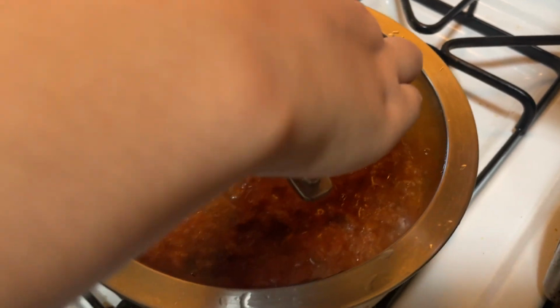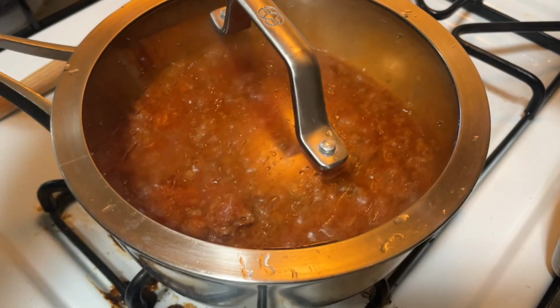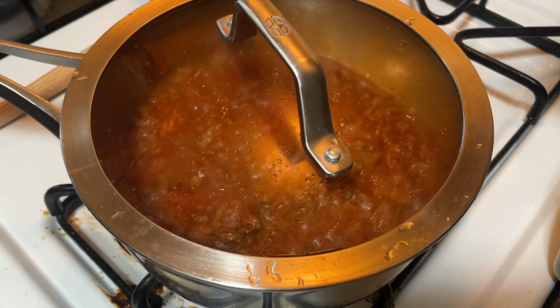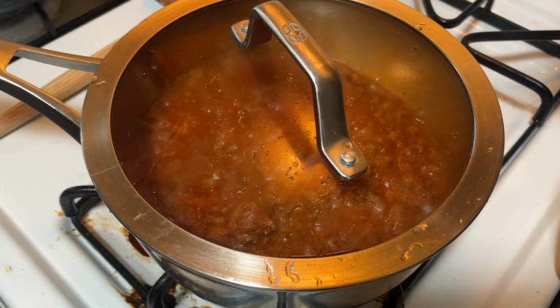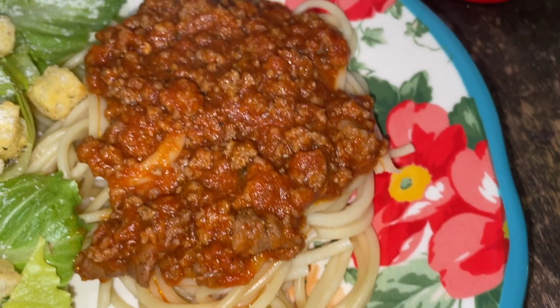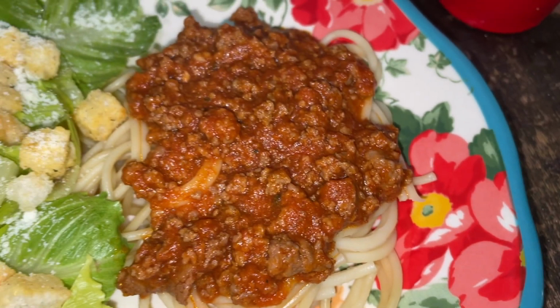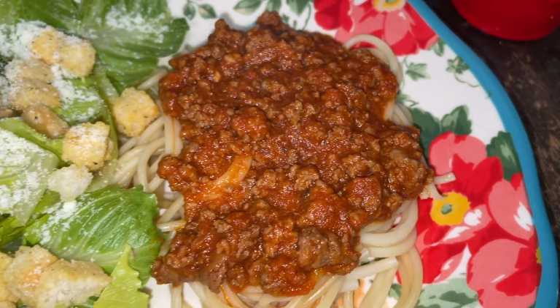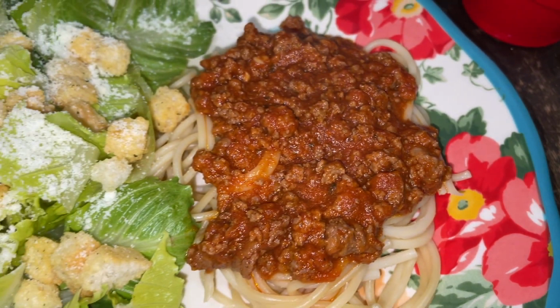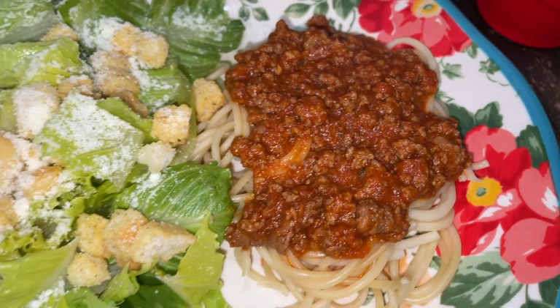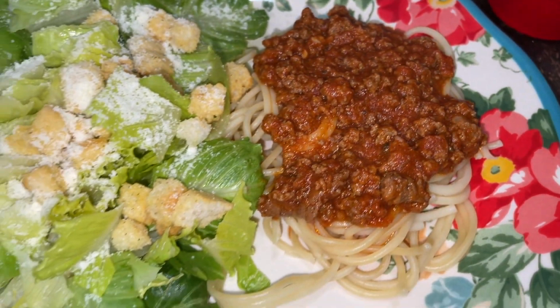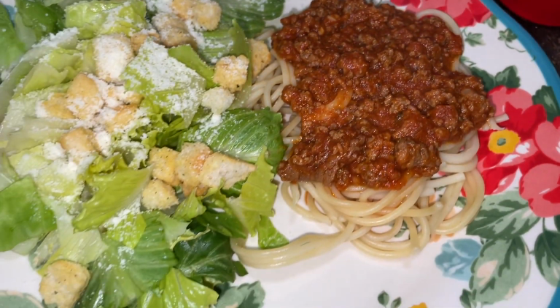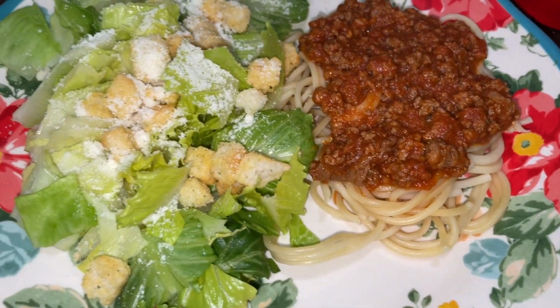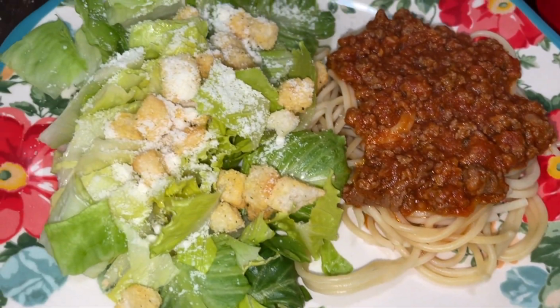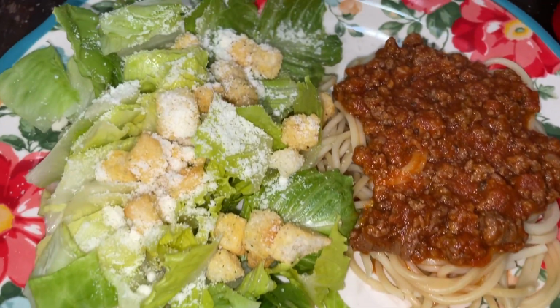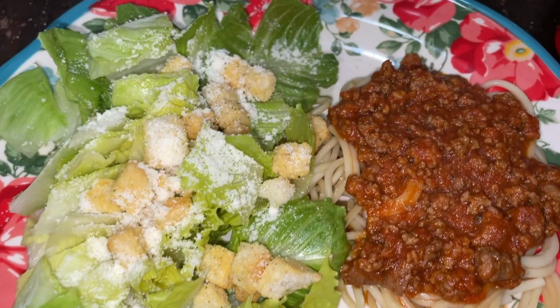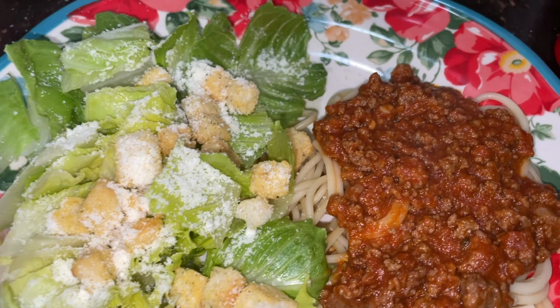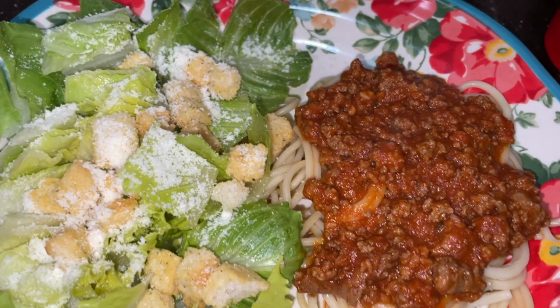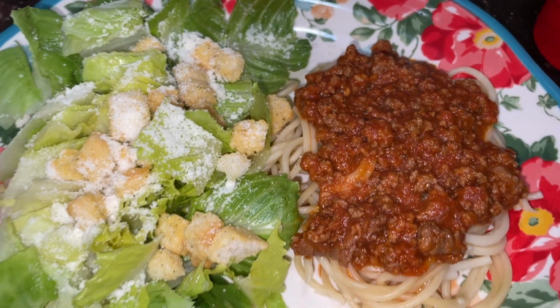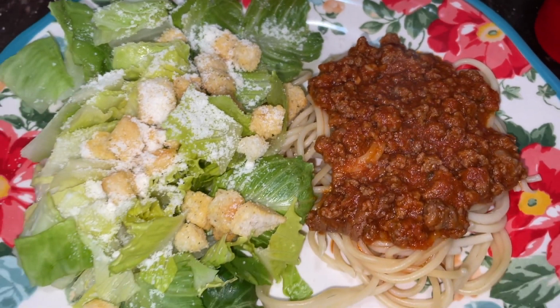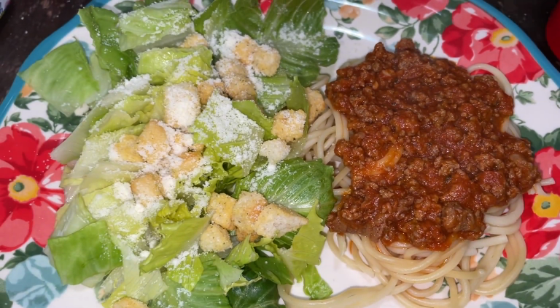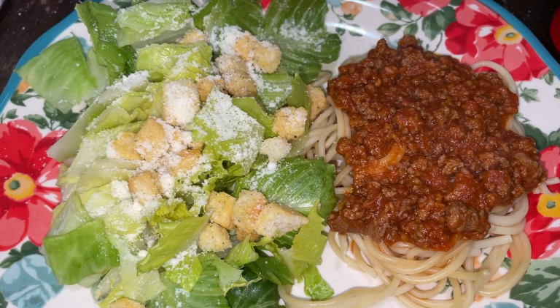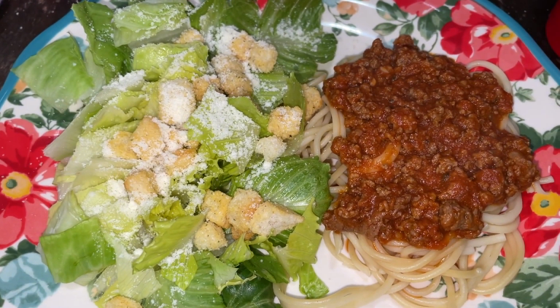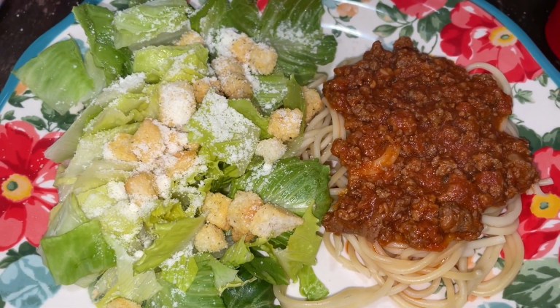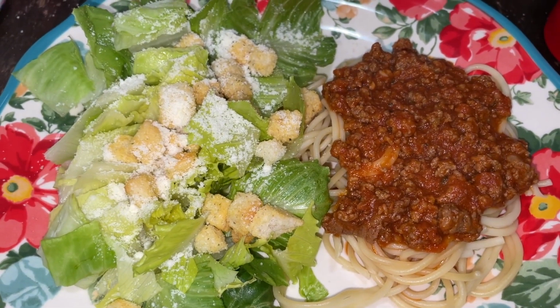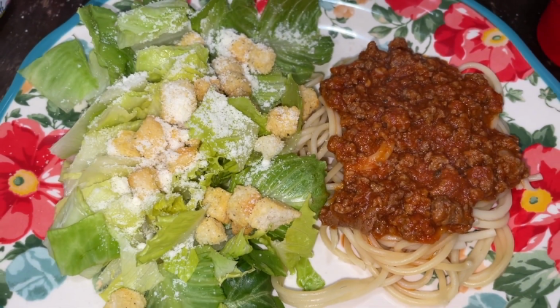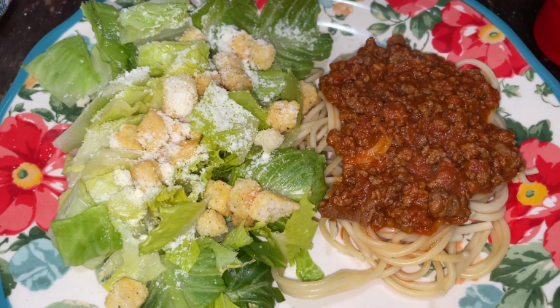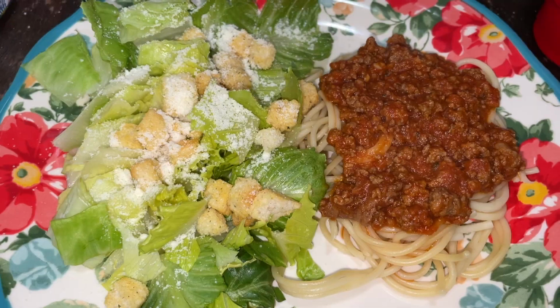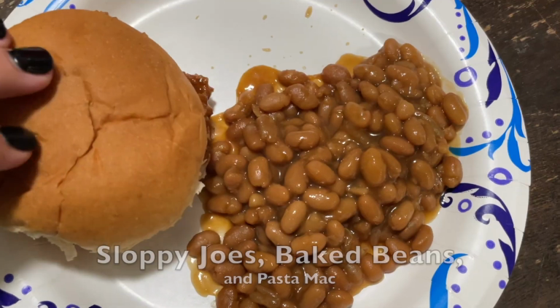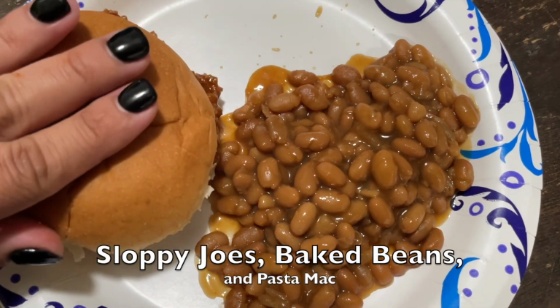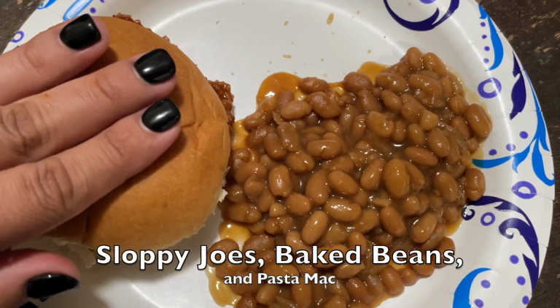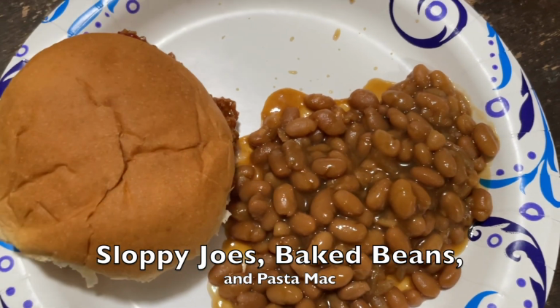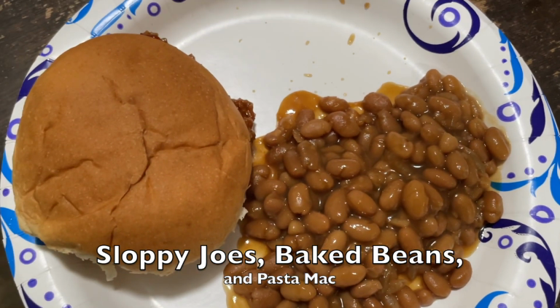Adding the lid and letting it cook on low. I cook my pasta separately, and then we had a Caesar salad — just a very simple salad. This was my plate. Usually we have garlic bread too, but I didn't have any on my plate this day.